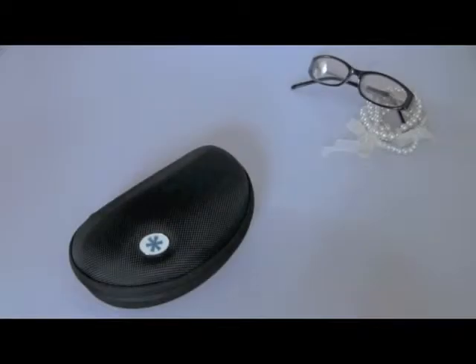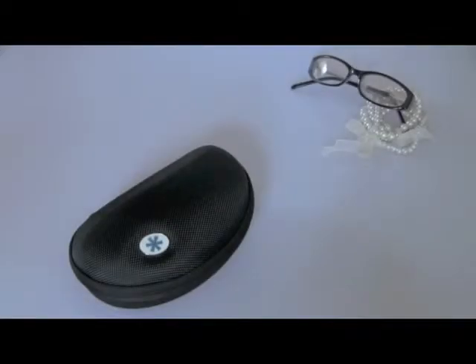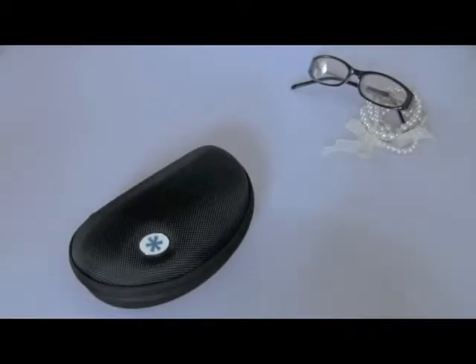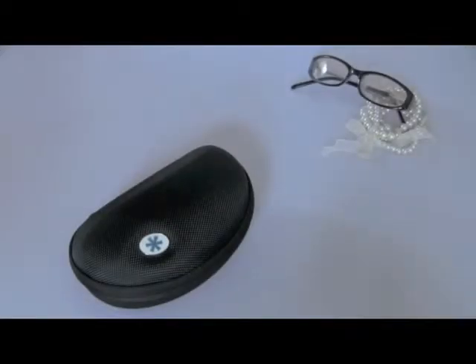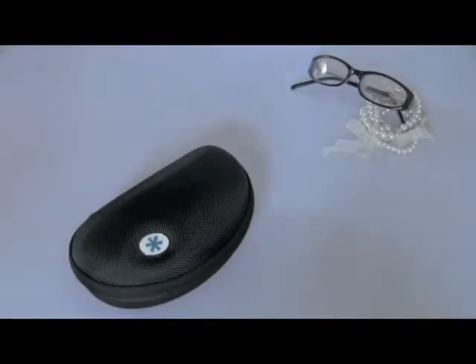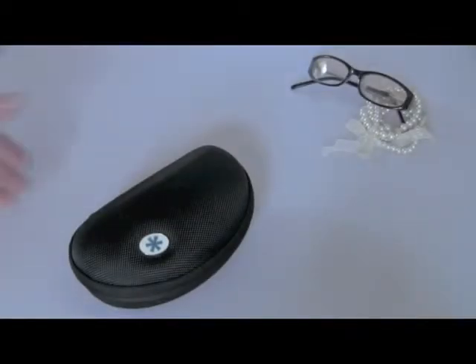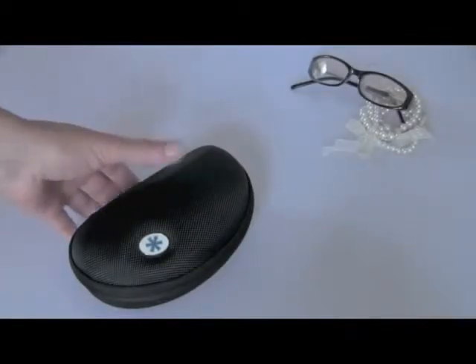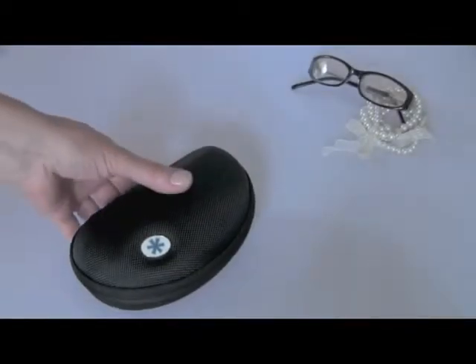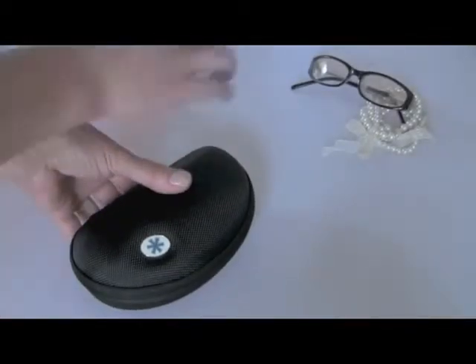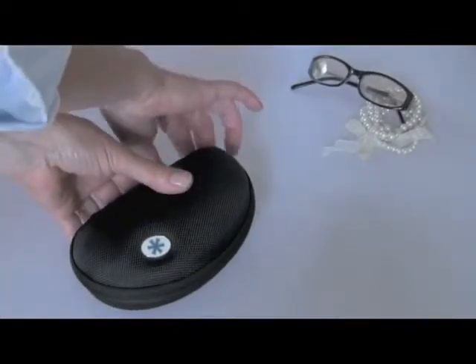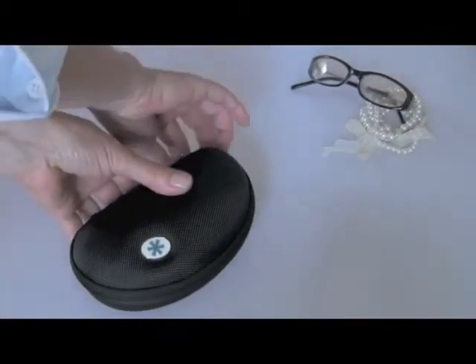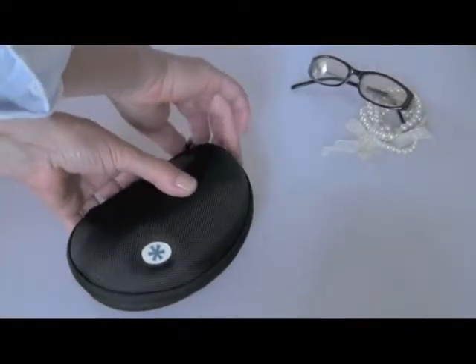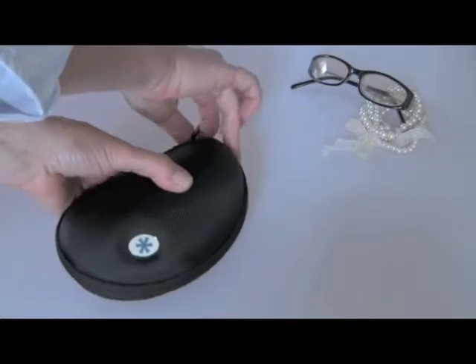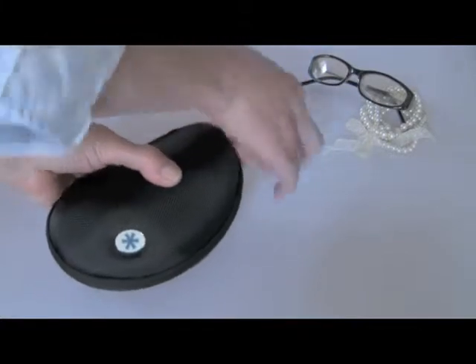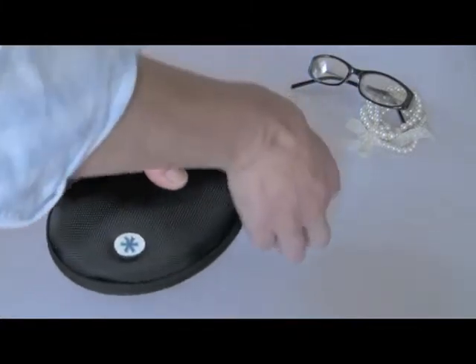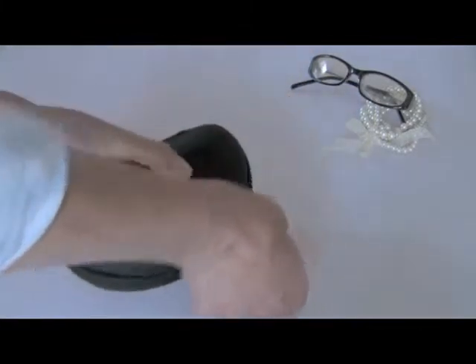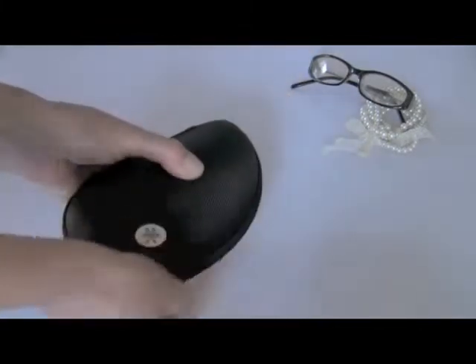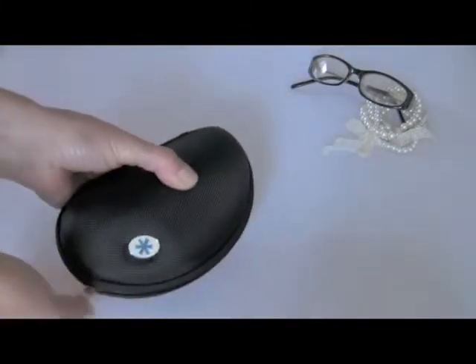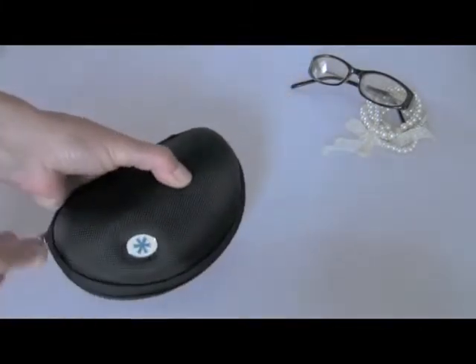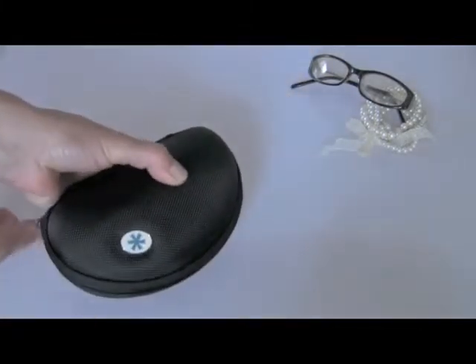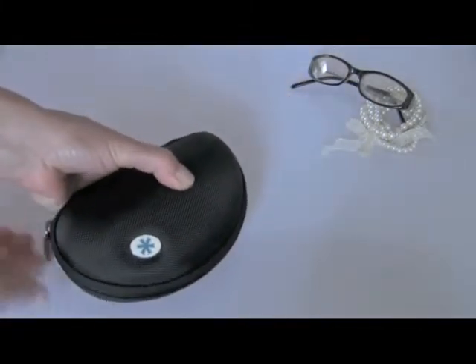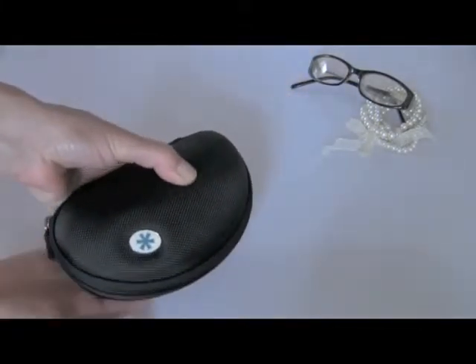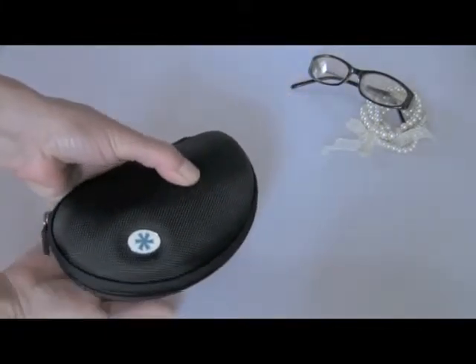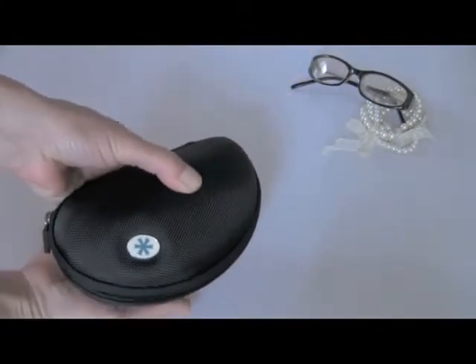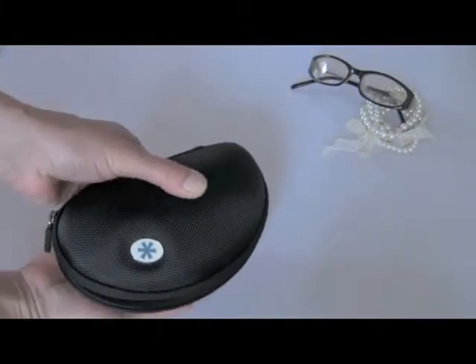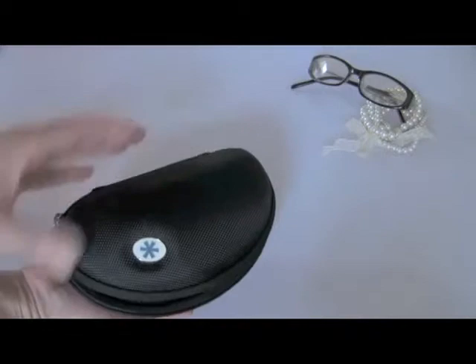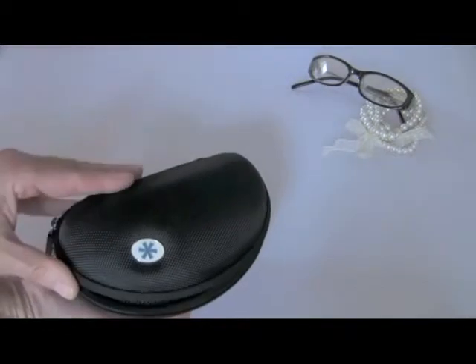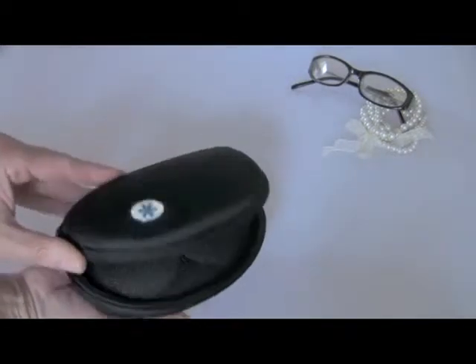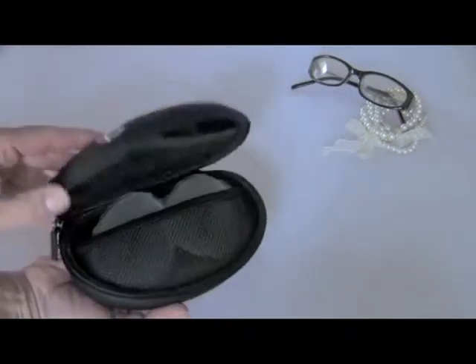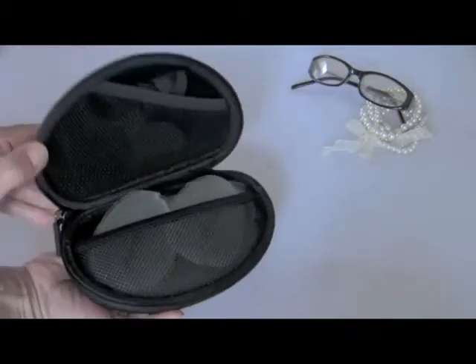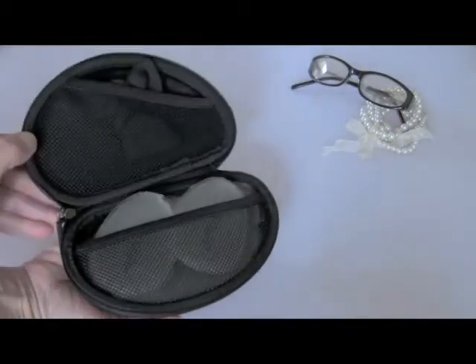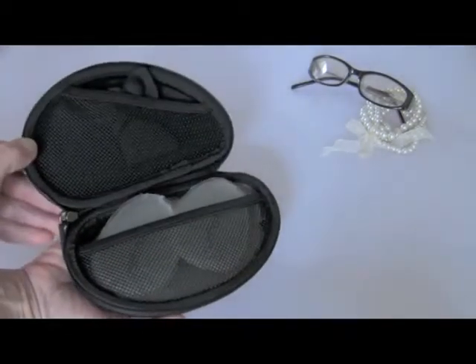Coldfront is a personally sized cold therapy system. Inside its elegant case, Coldfront contains two cooling palm packs that remain soft to the touch, even at sub-zero temperatures.